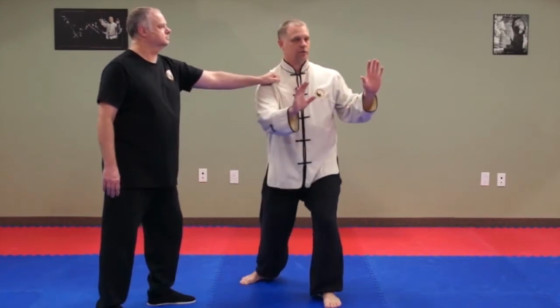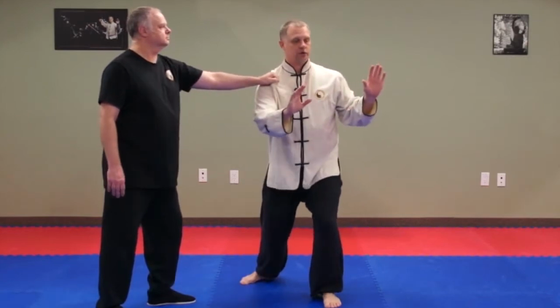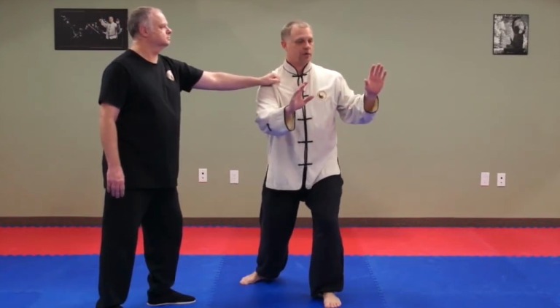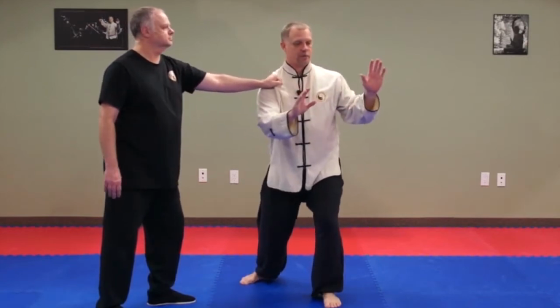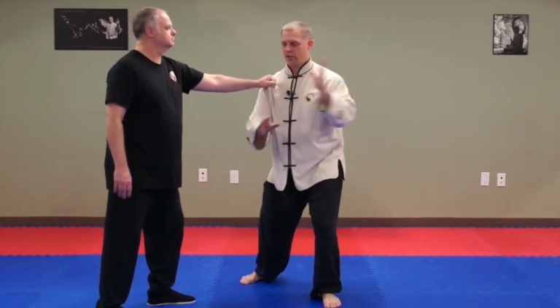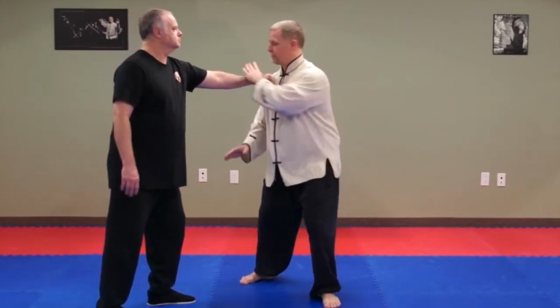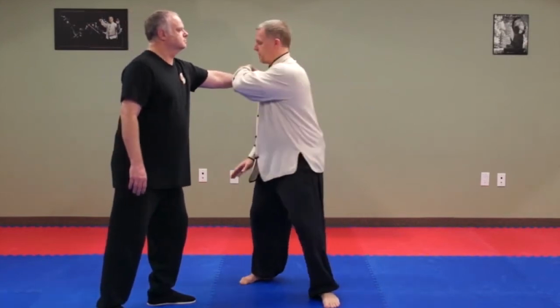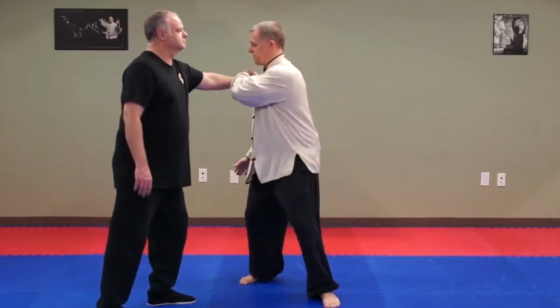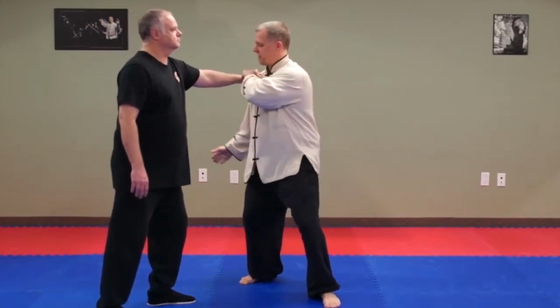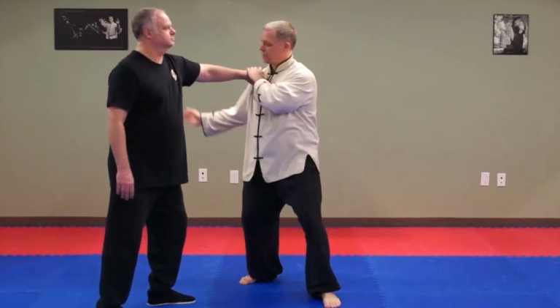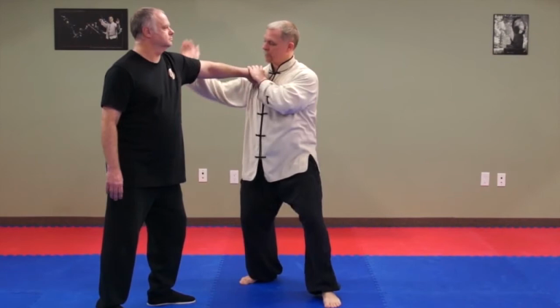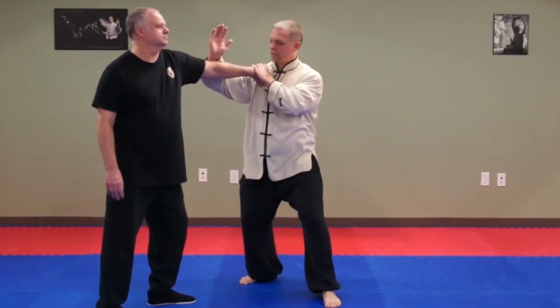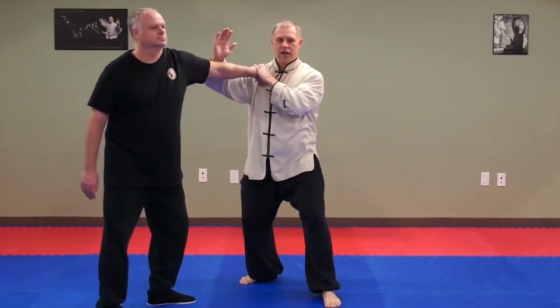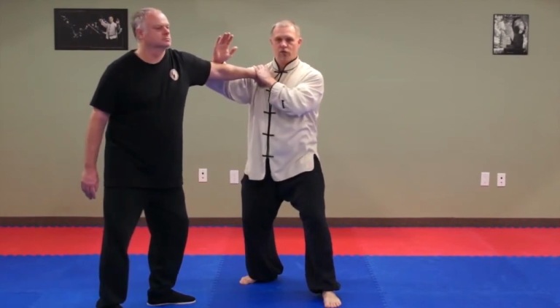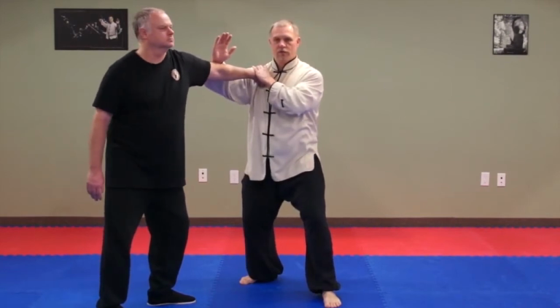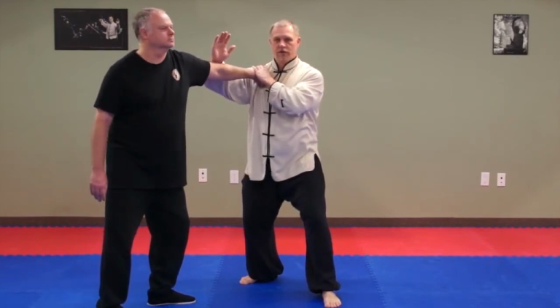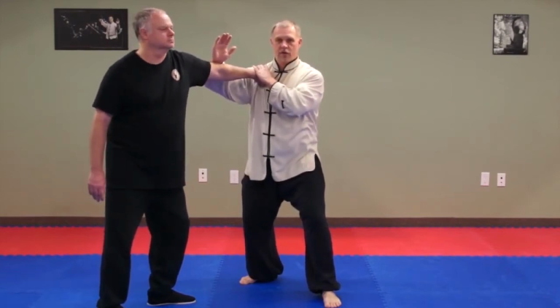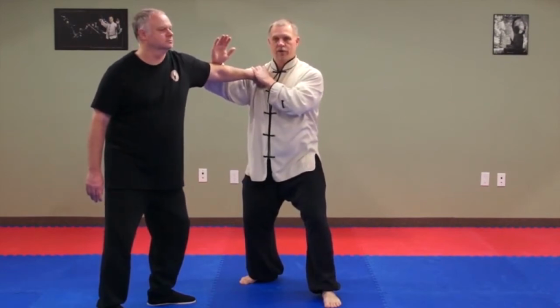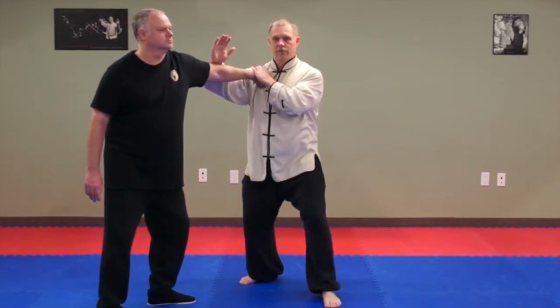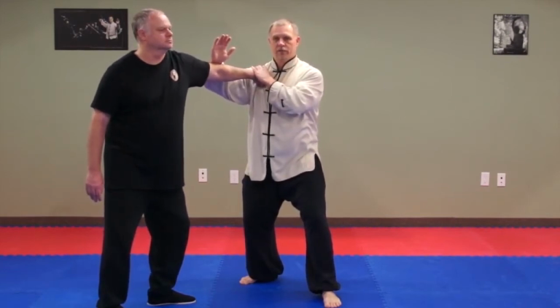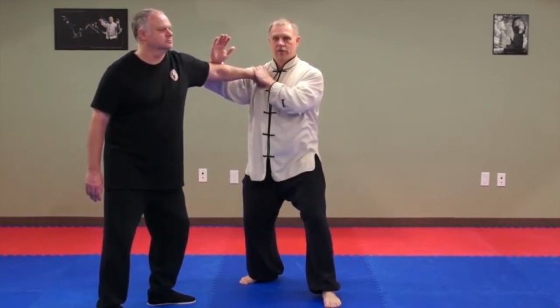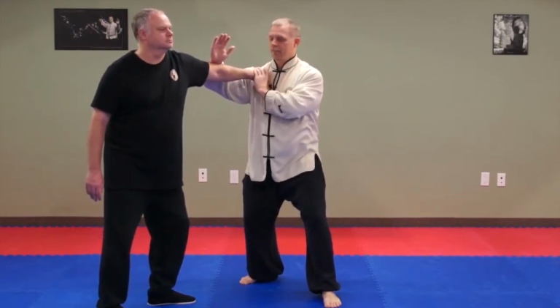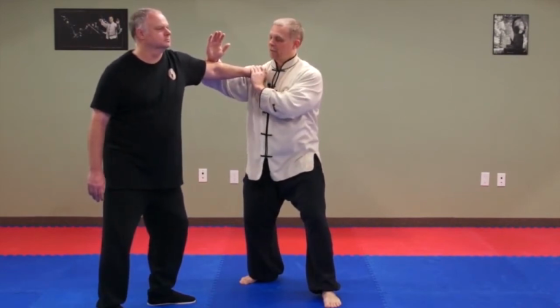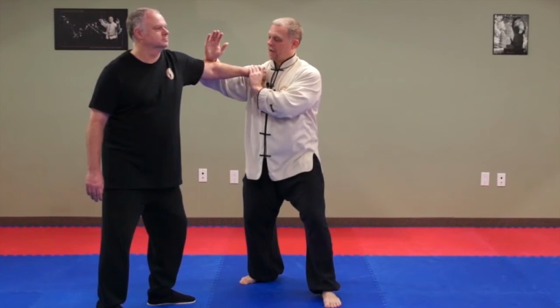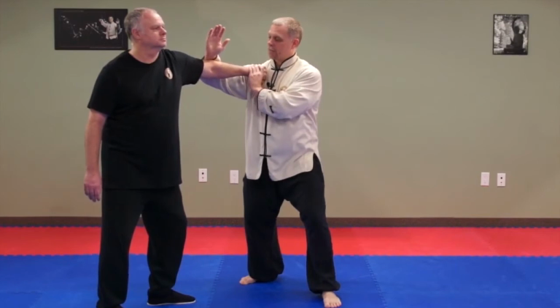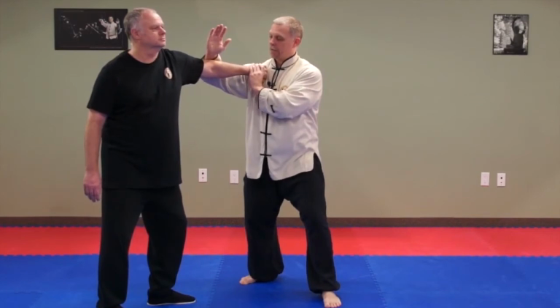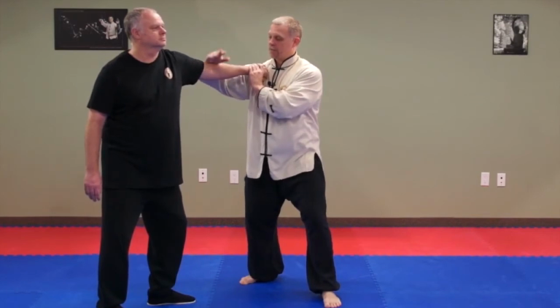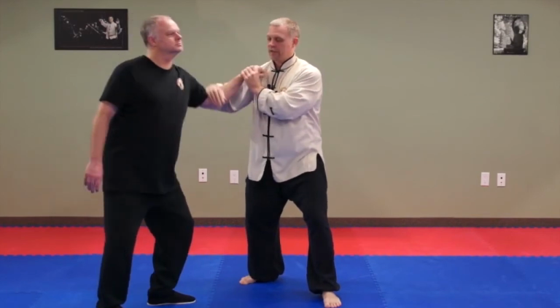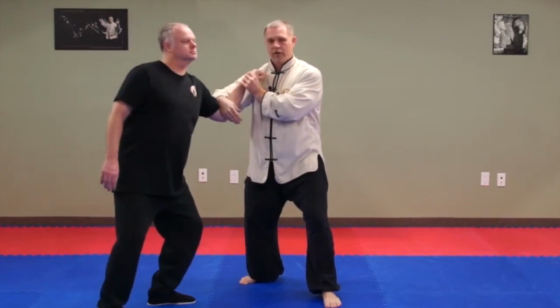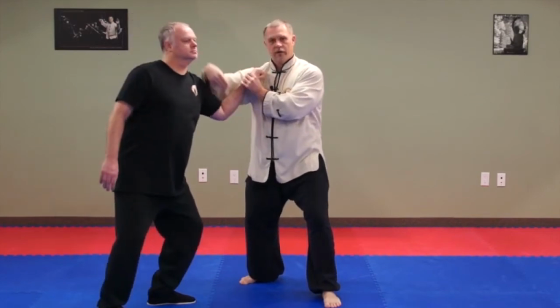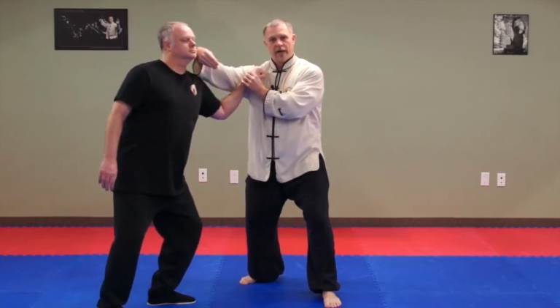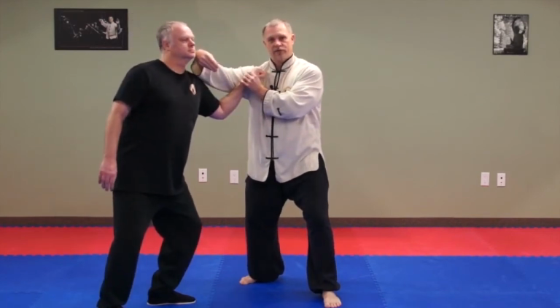The control part is here — we turn, we join, we turn over, and here we have control. This is an arm bar. After this, what we want to do is pull down and backhand strike.